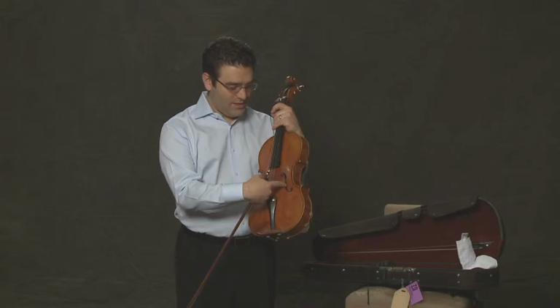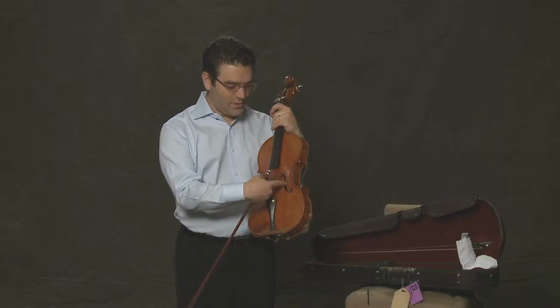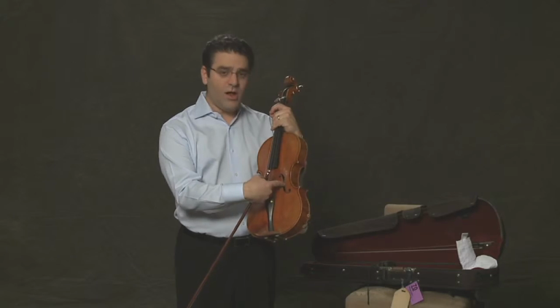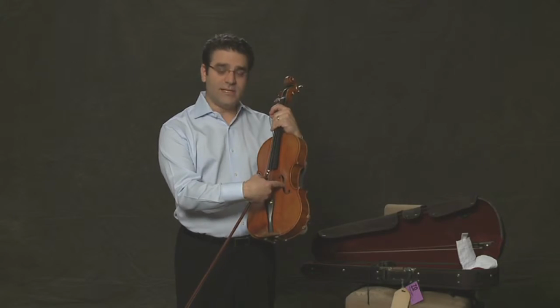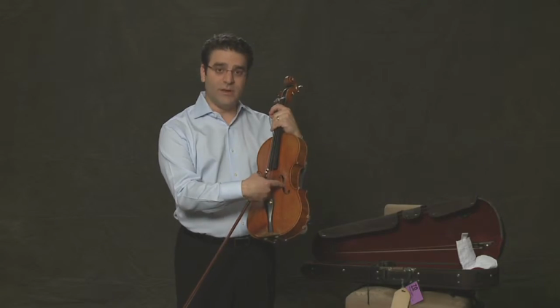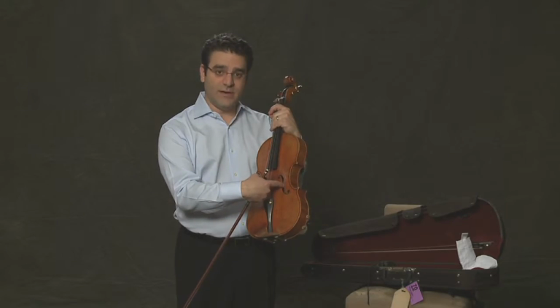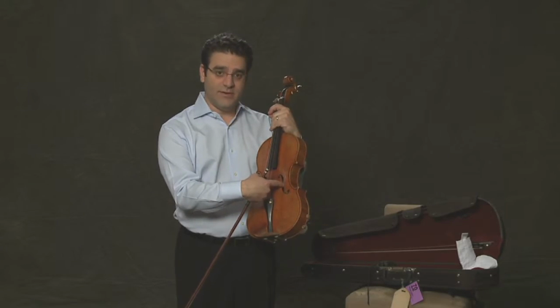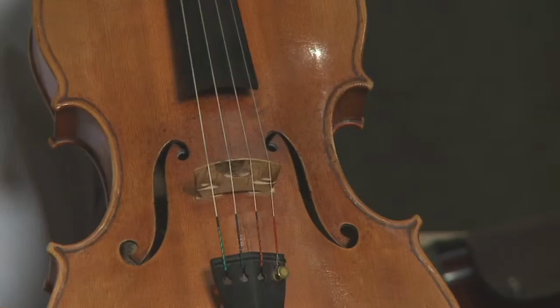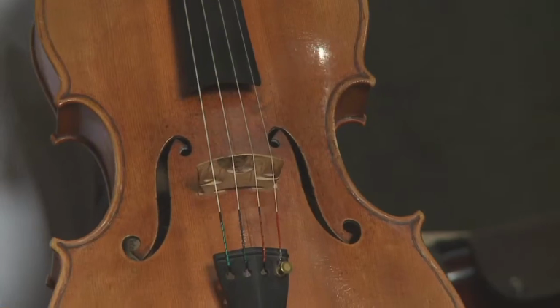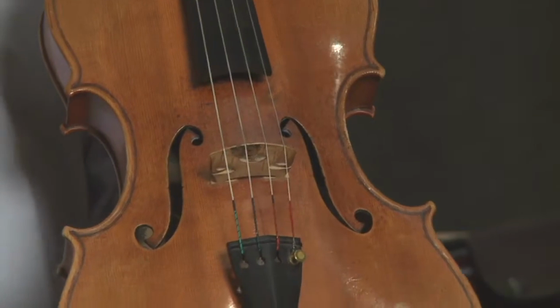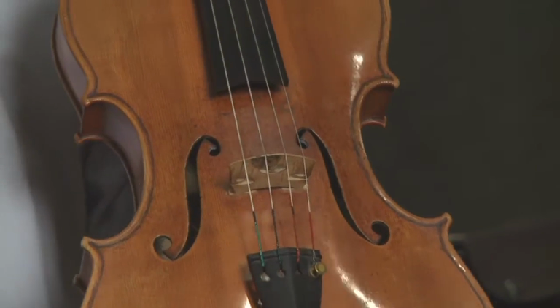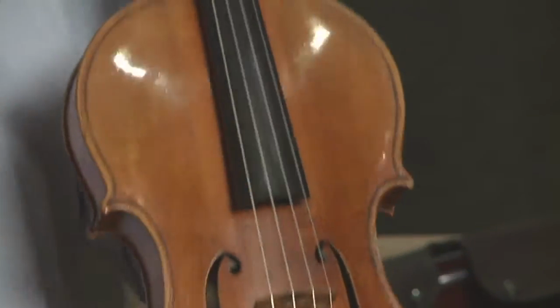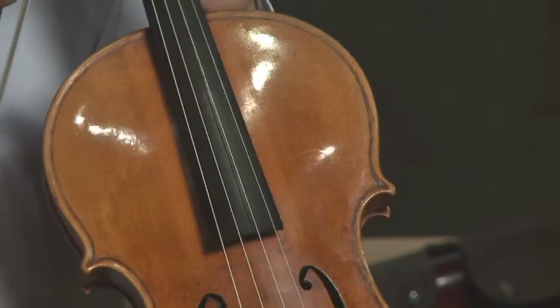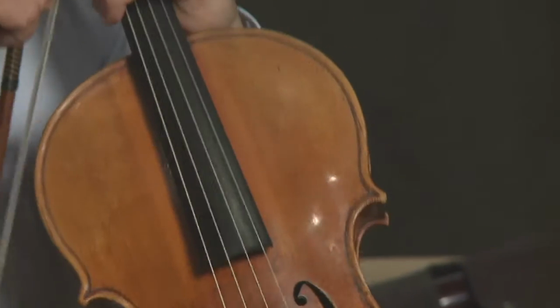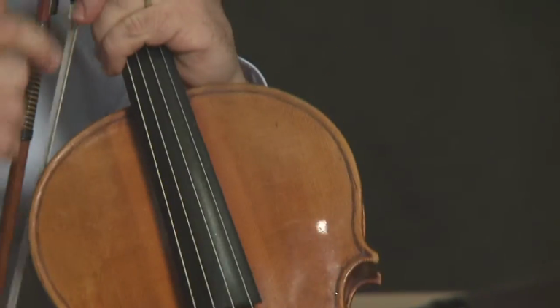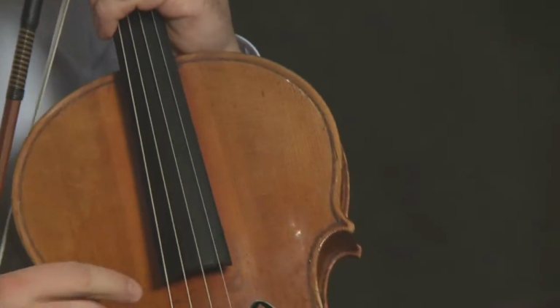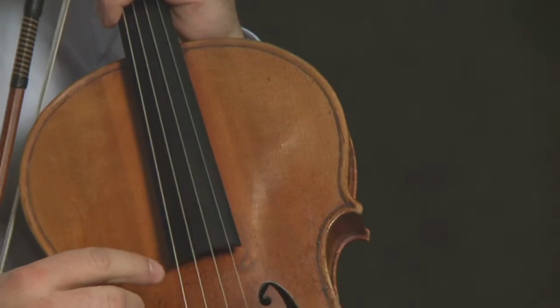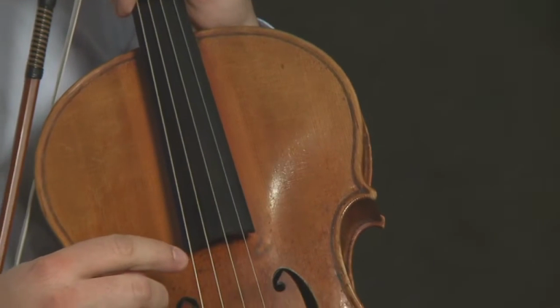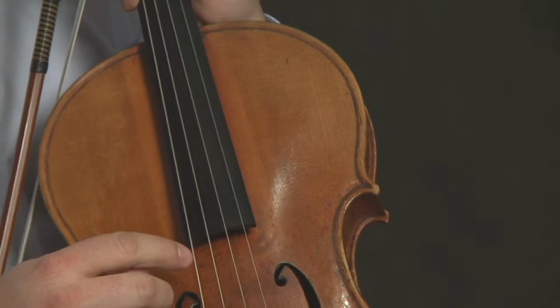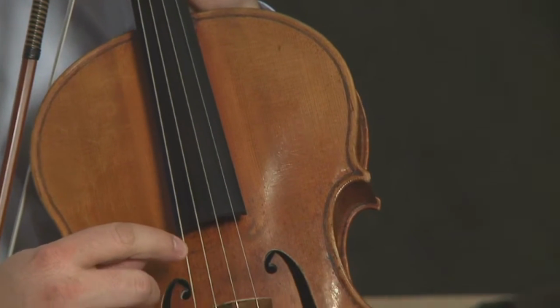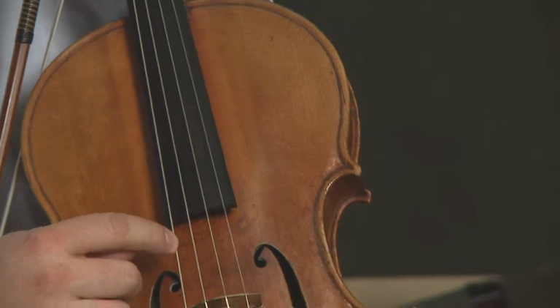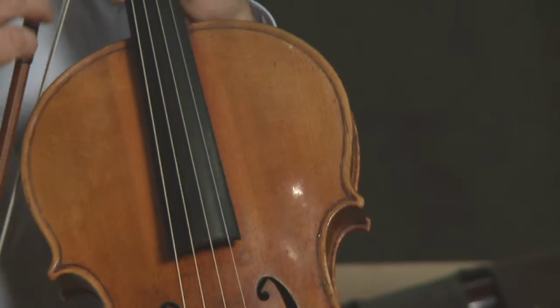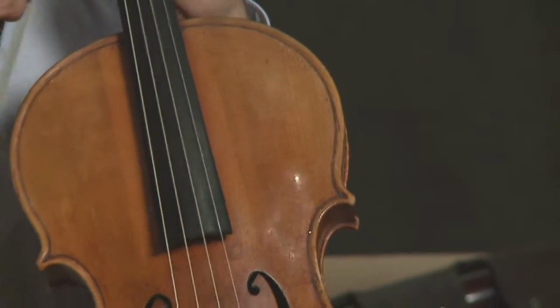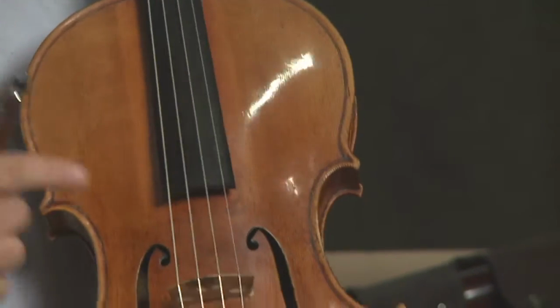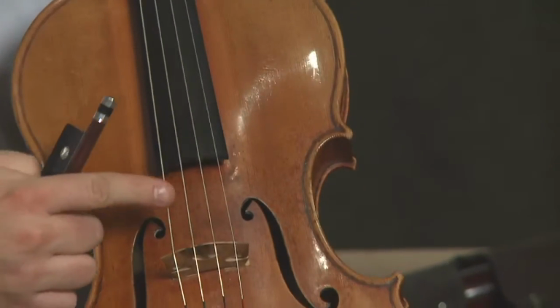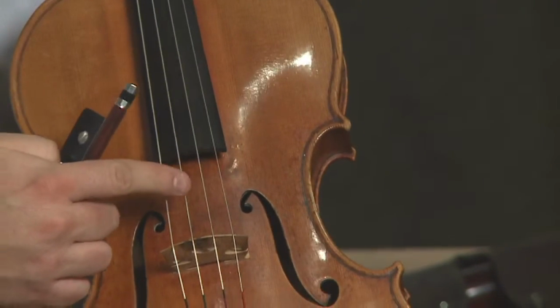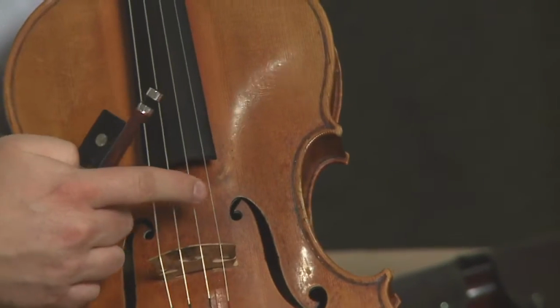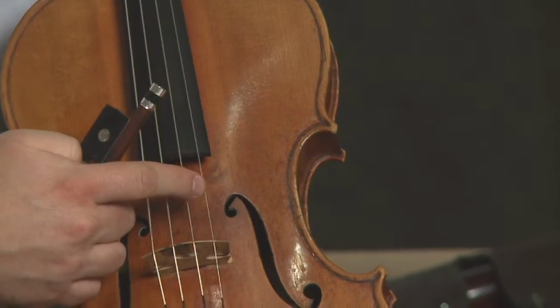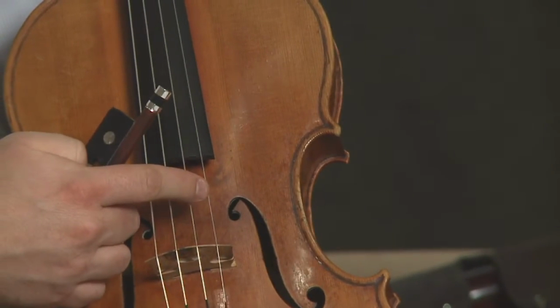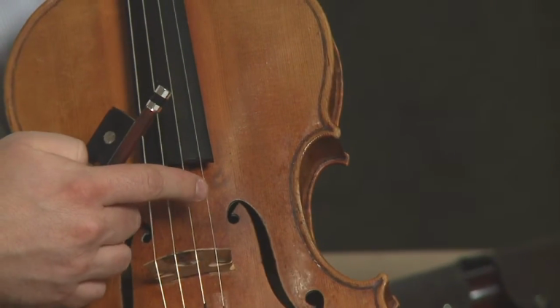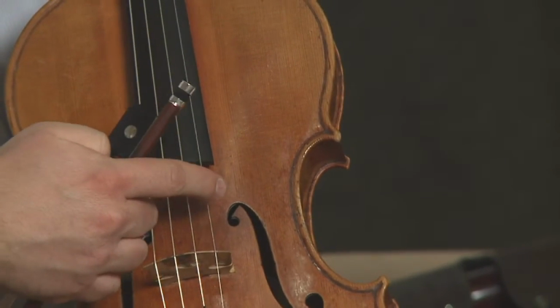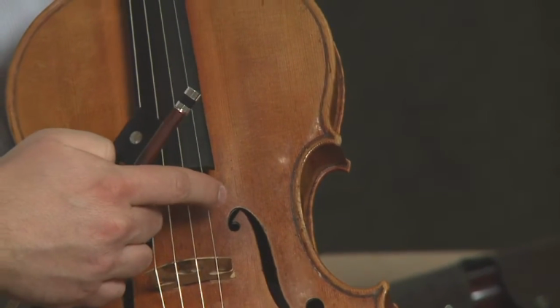That's where all the sound comes out. We have four strings on the viola: C, G, D, and A.